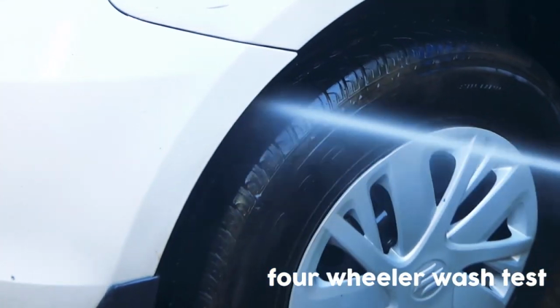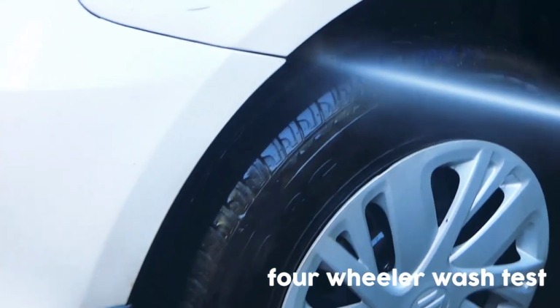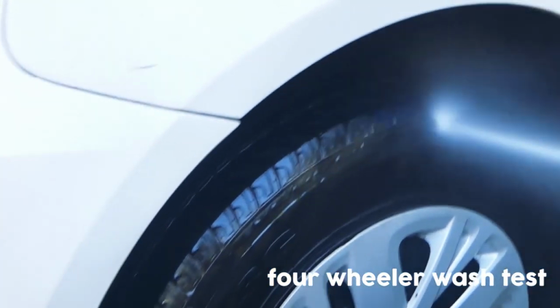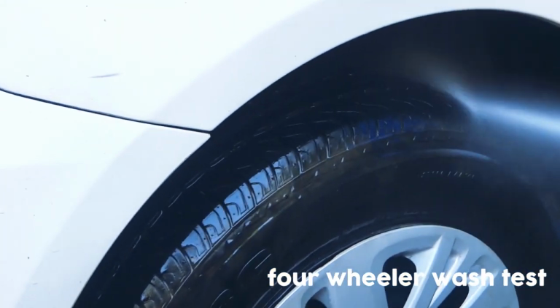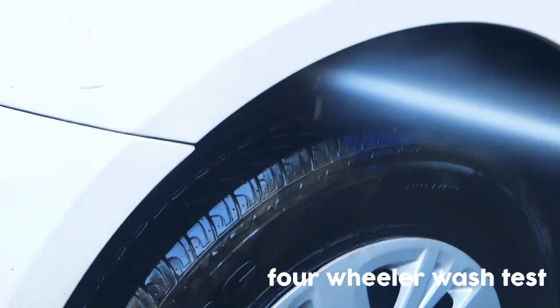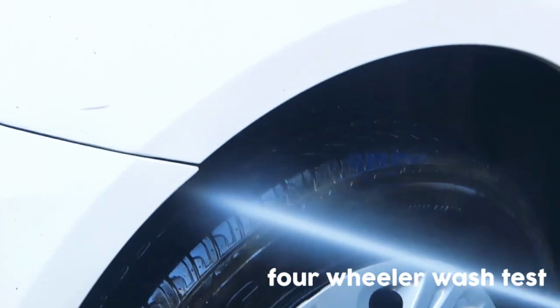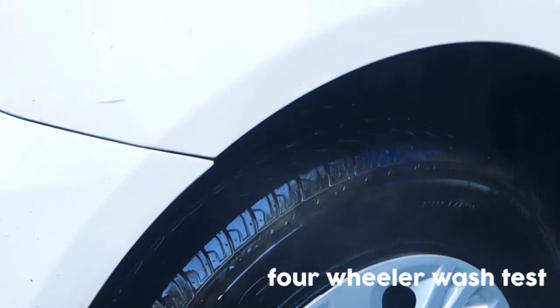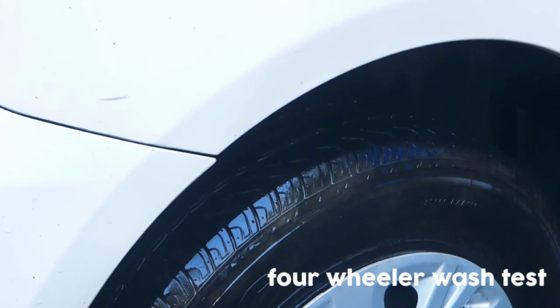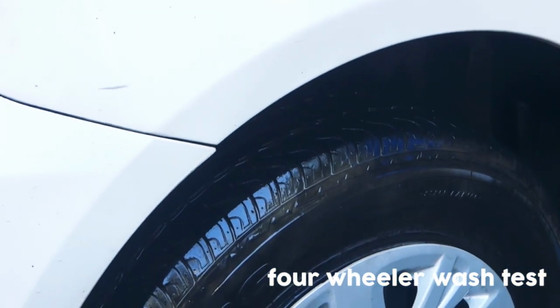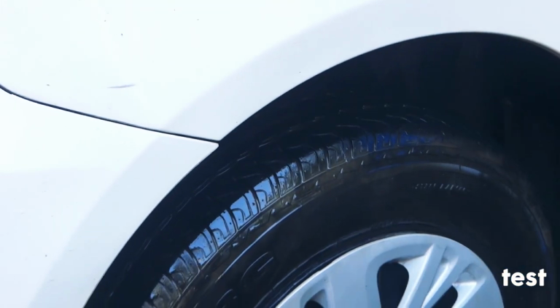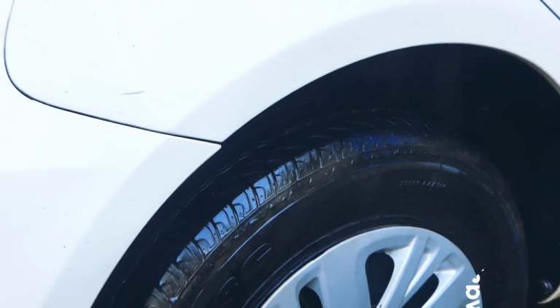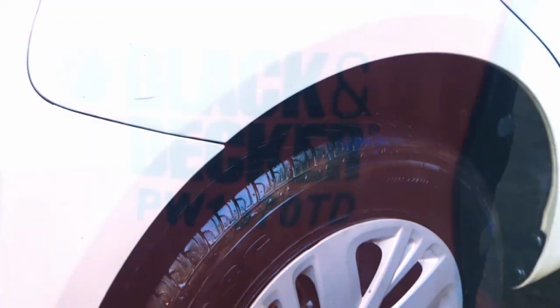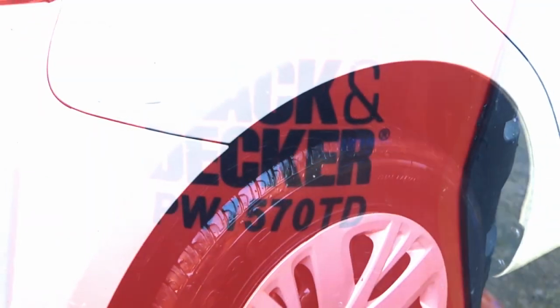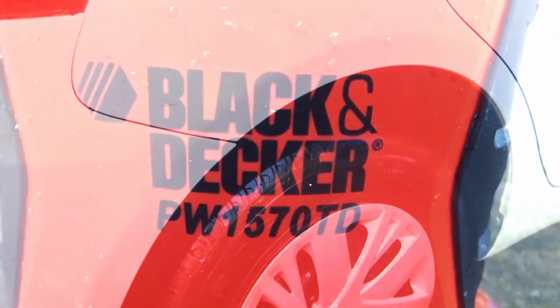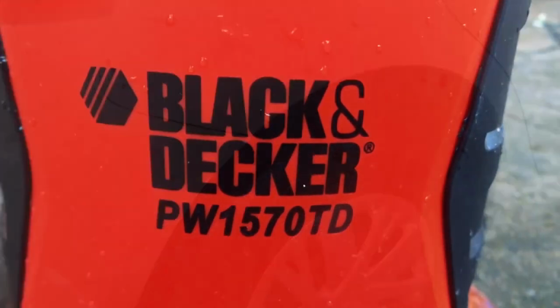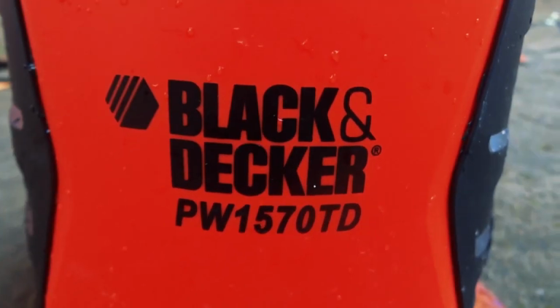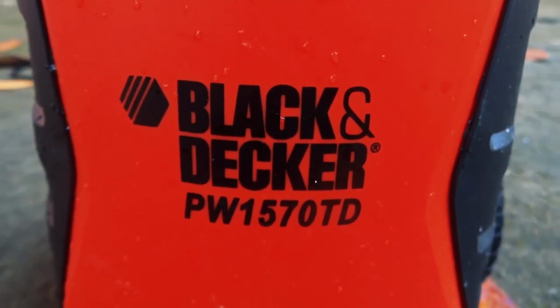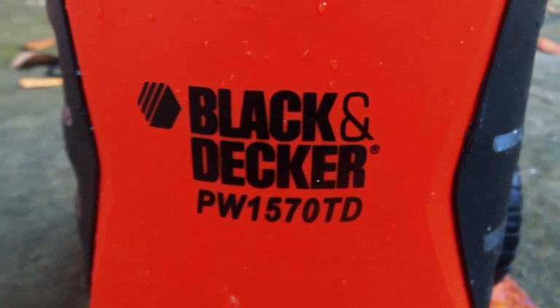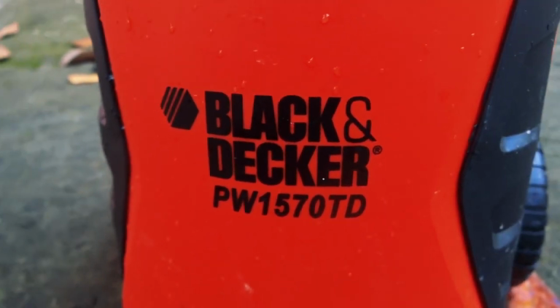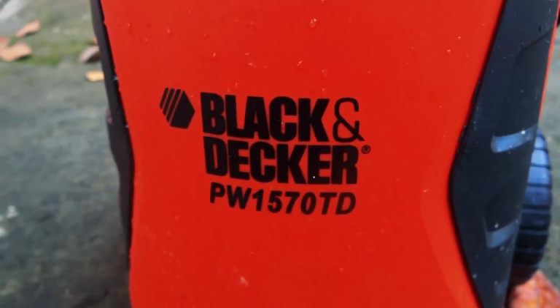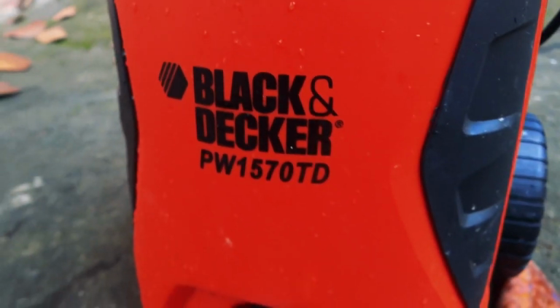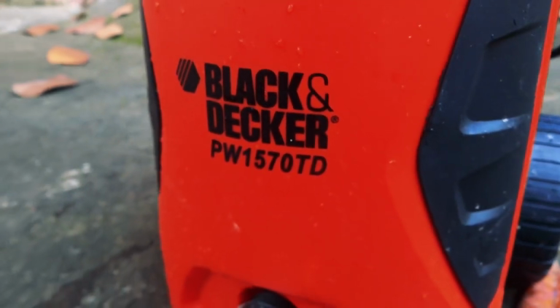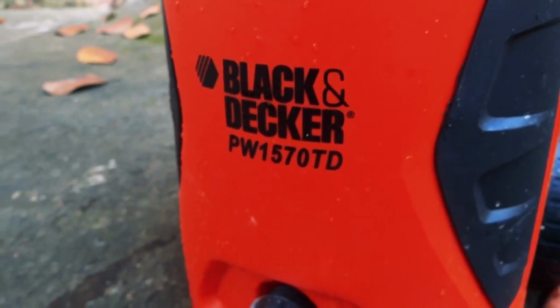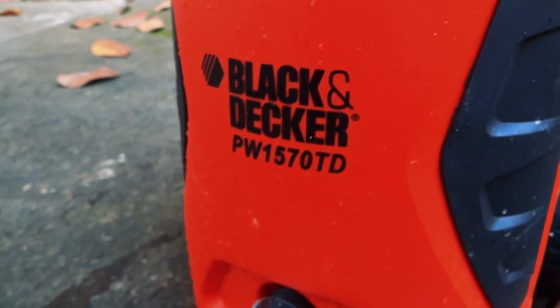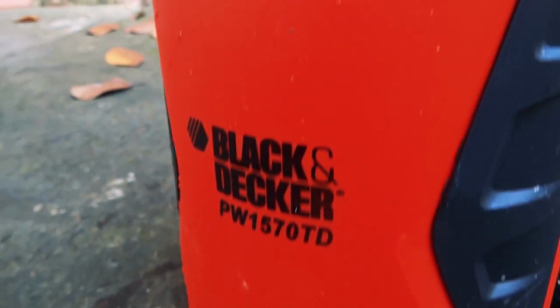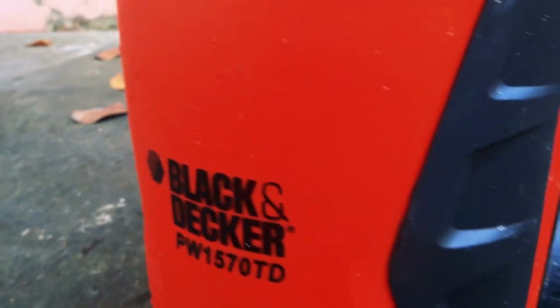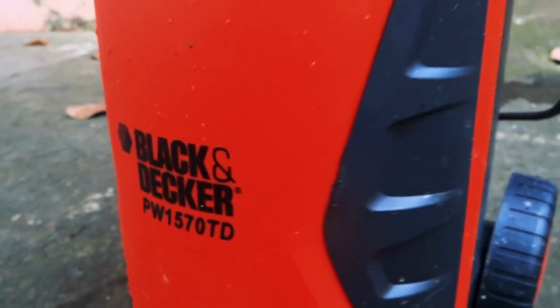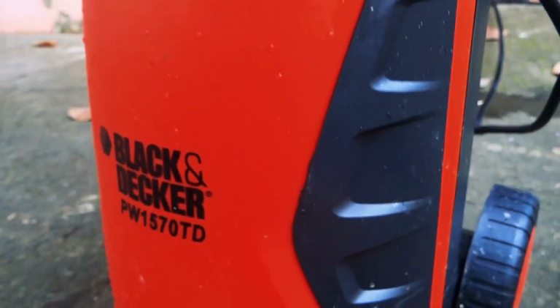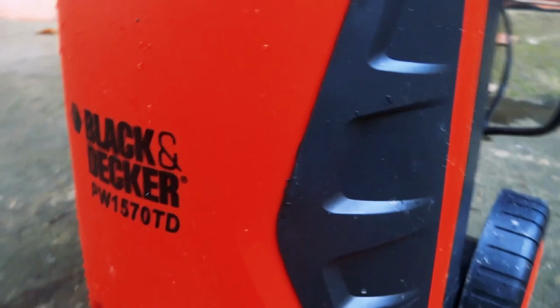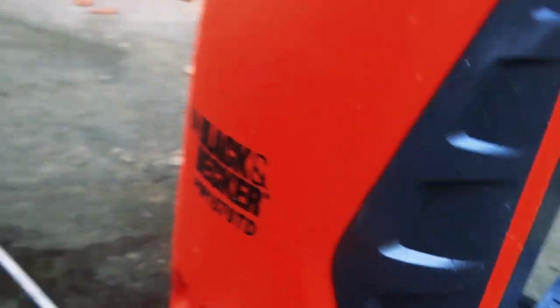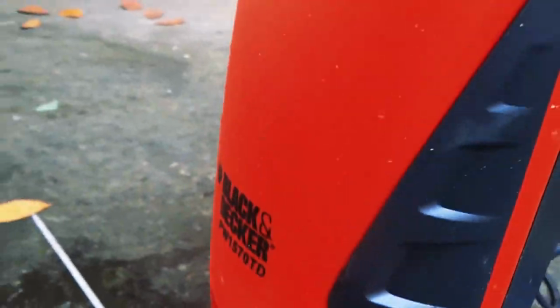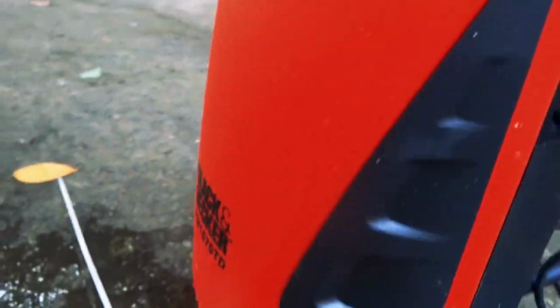So I'll be sure recommending this product to you guys because this one right here is the best you can get in your budget.